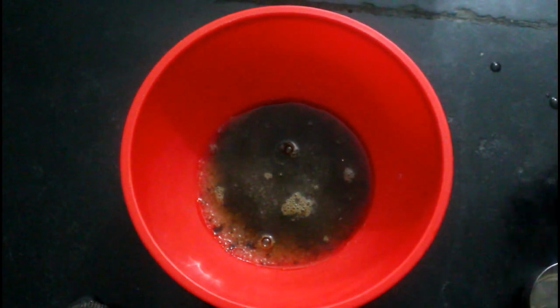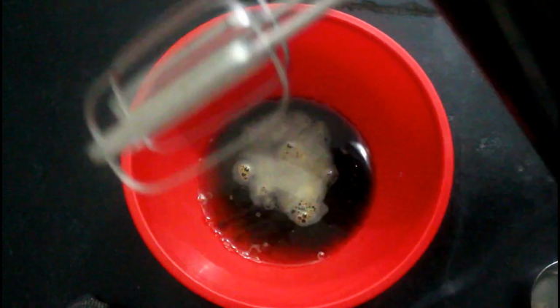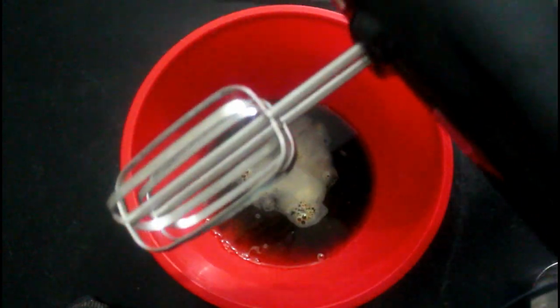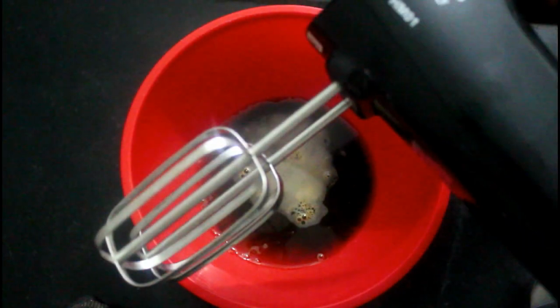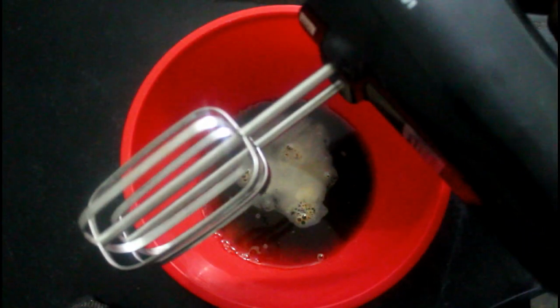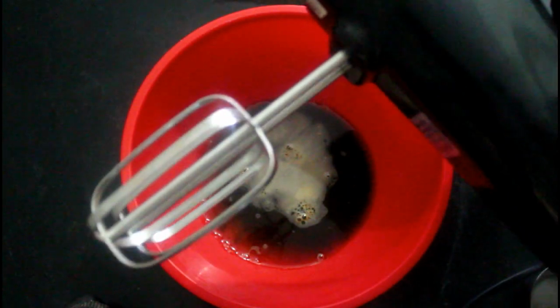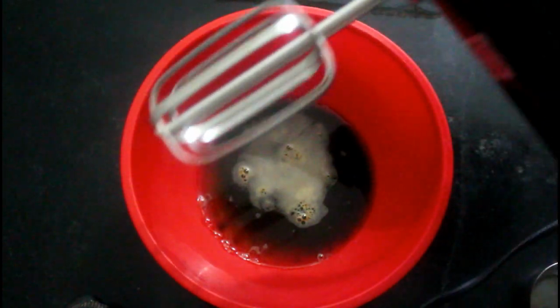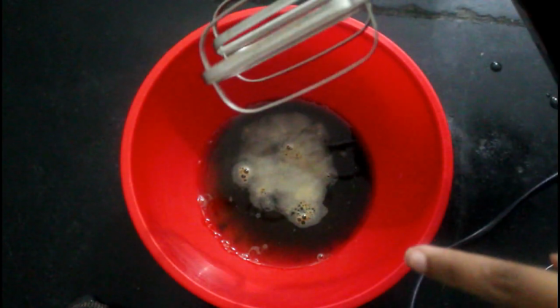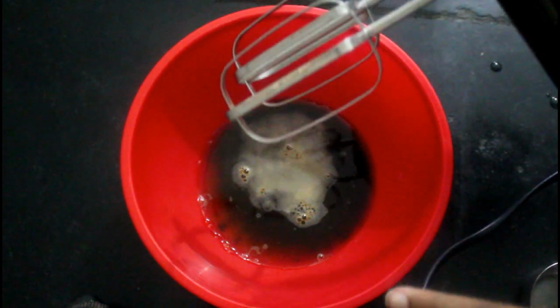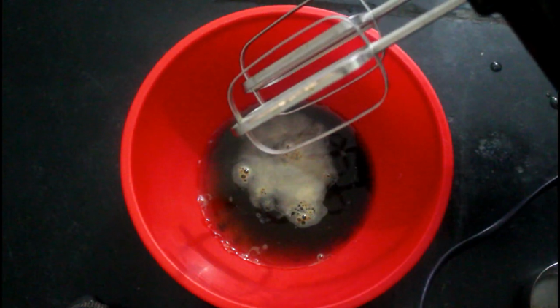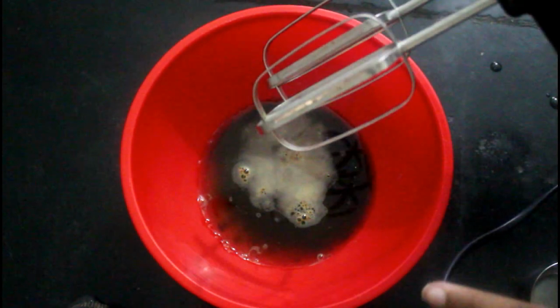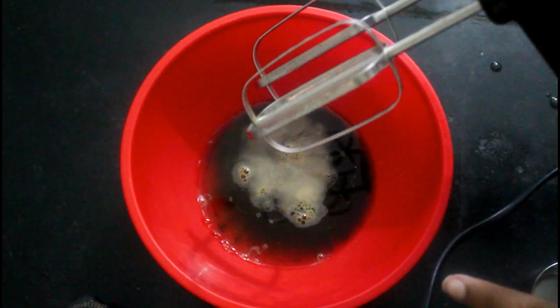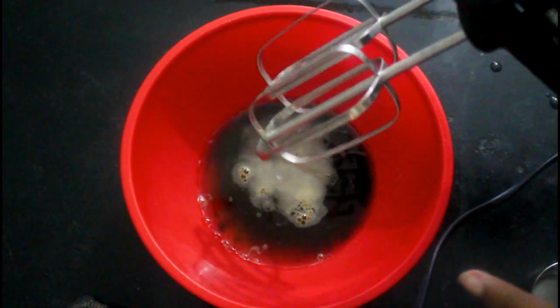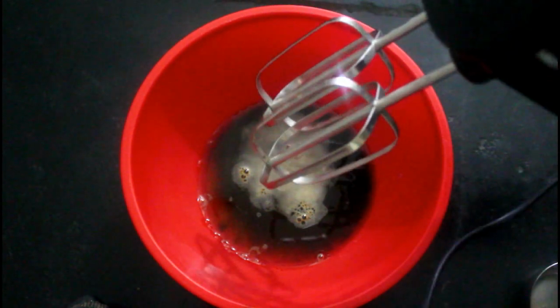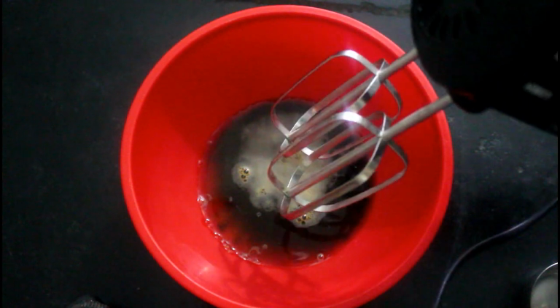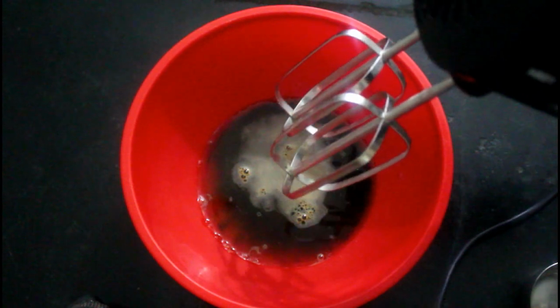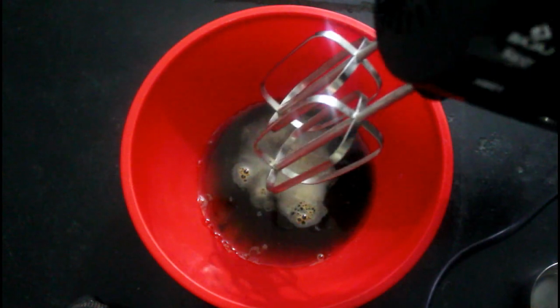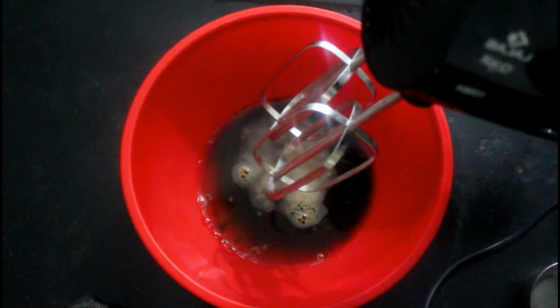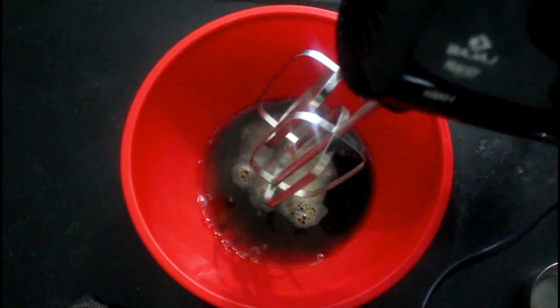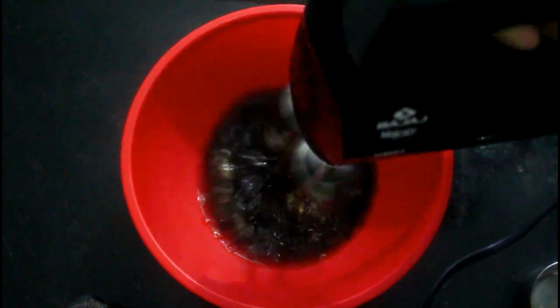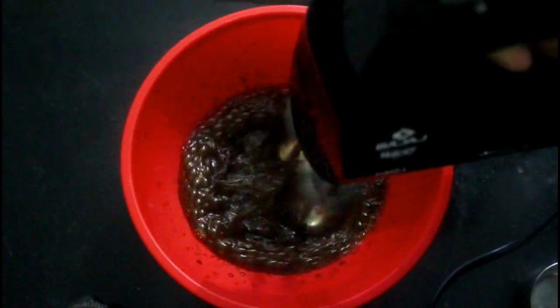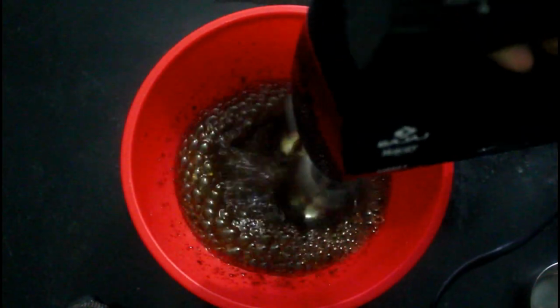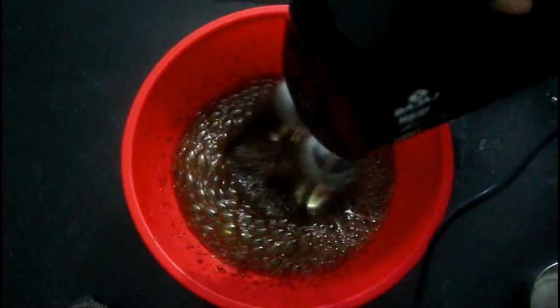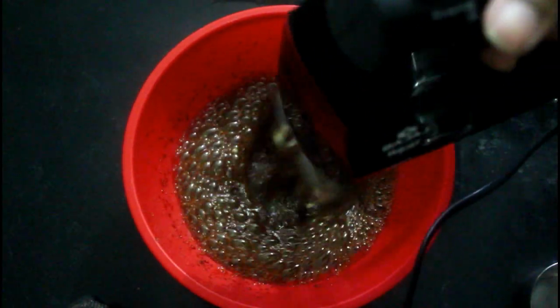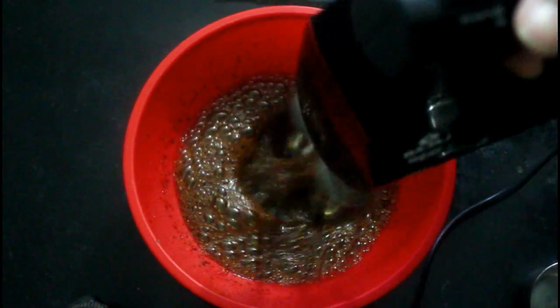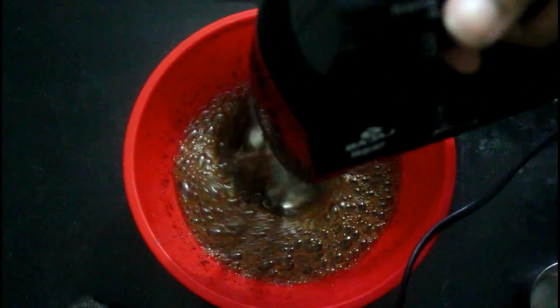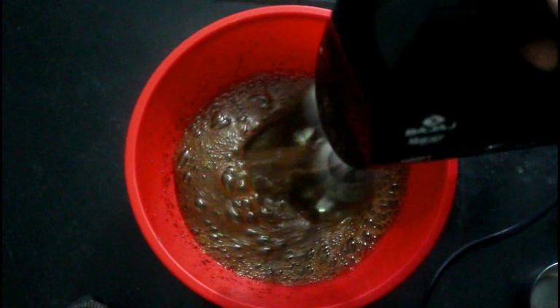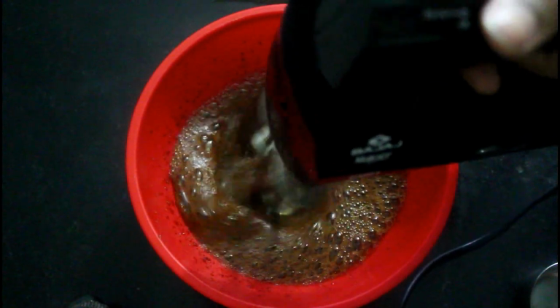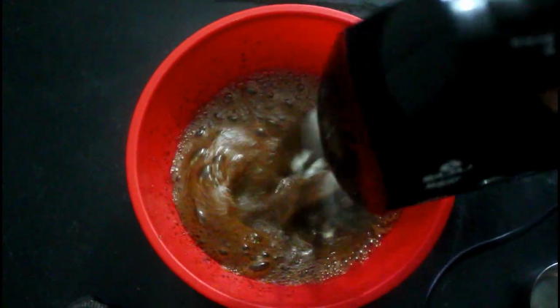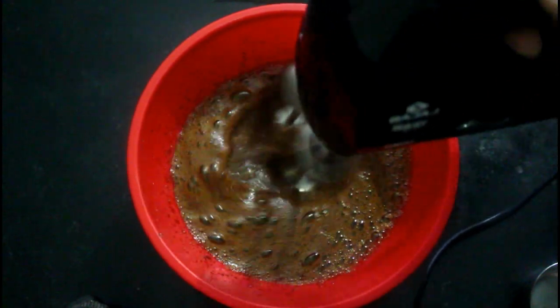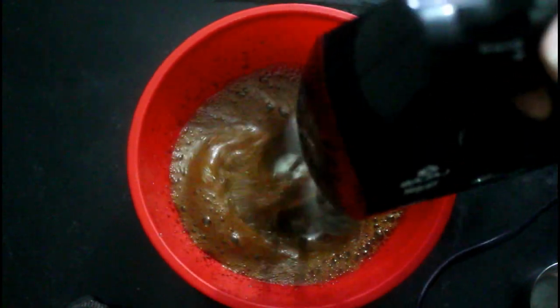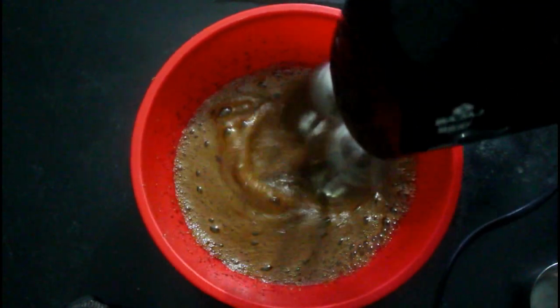I am using a beater. You can add the egg. Add a mixer and mix for 2-3 minutes.